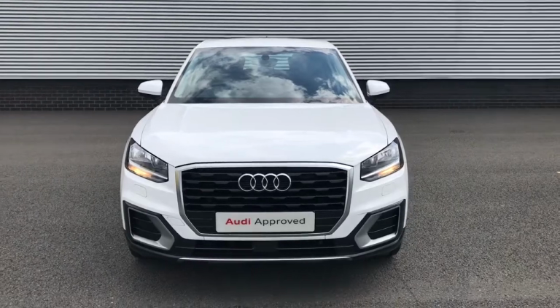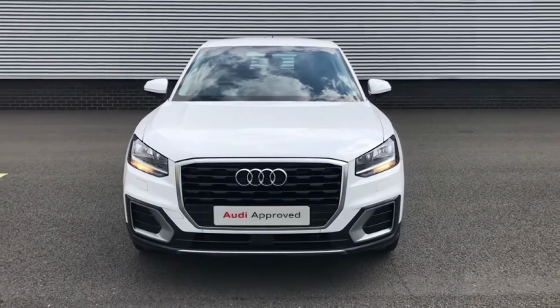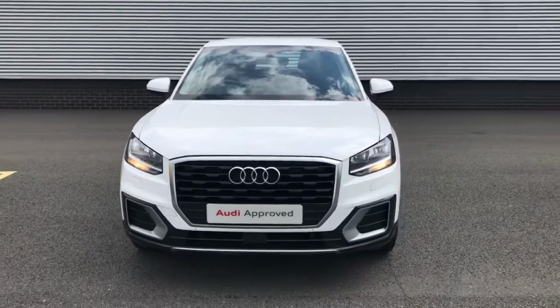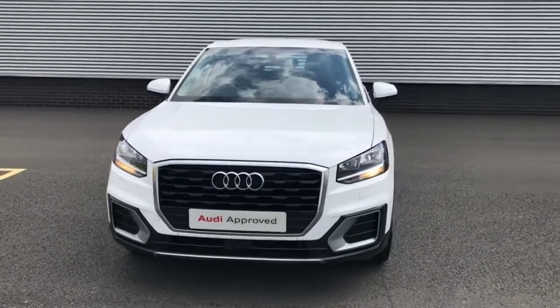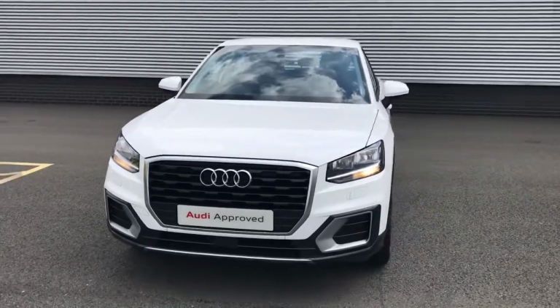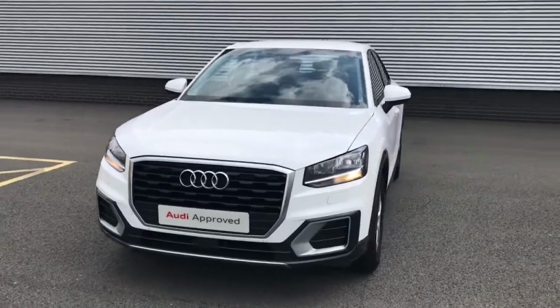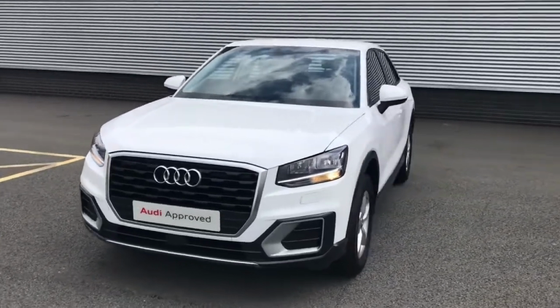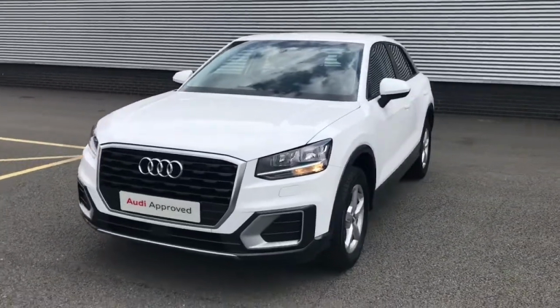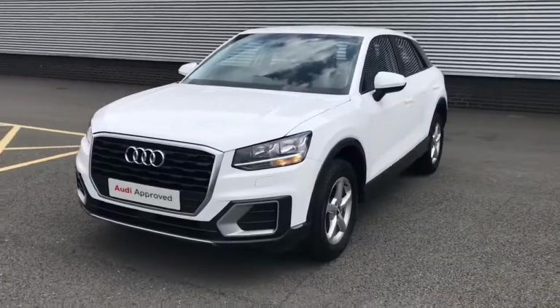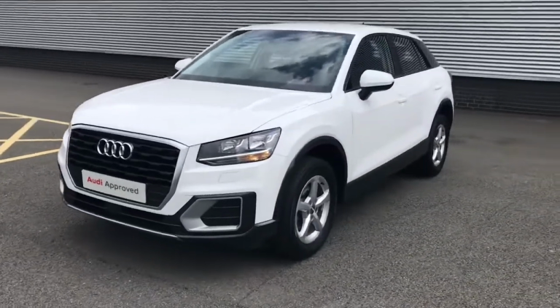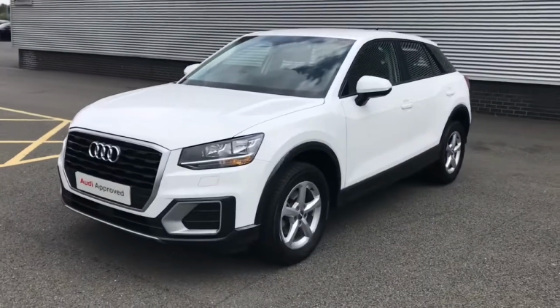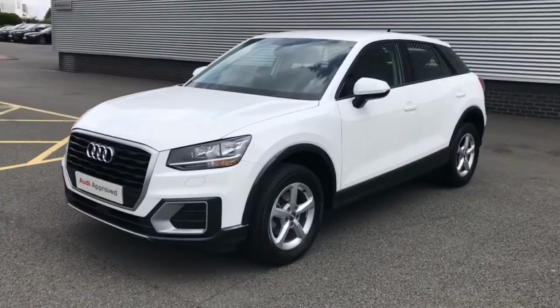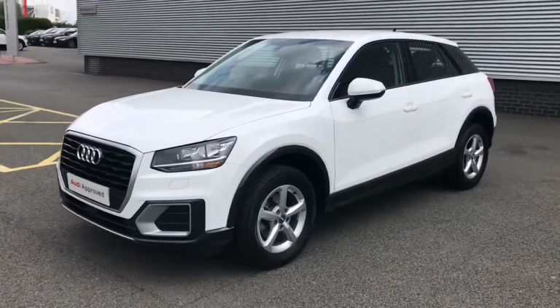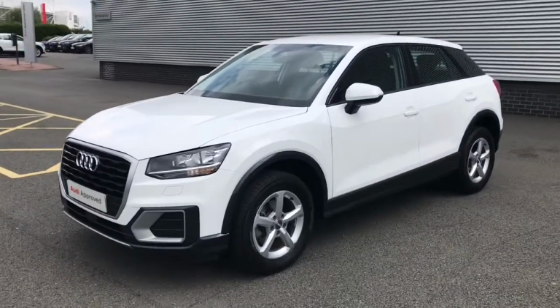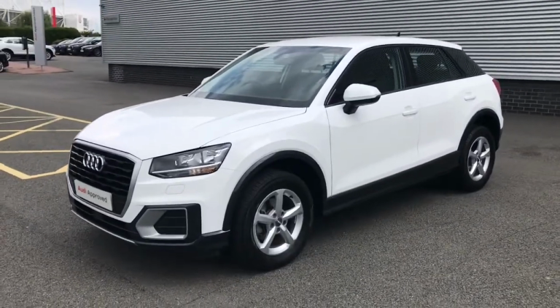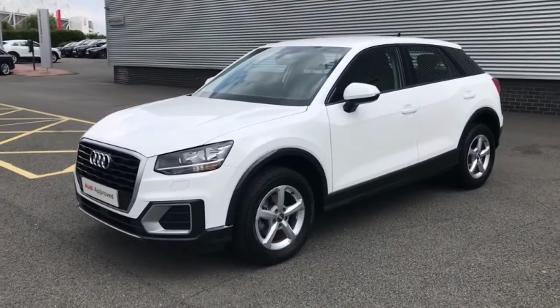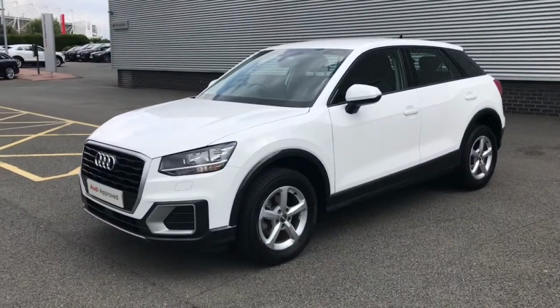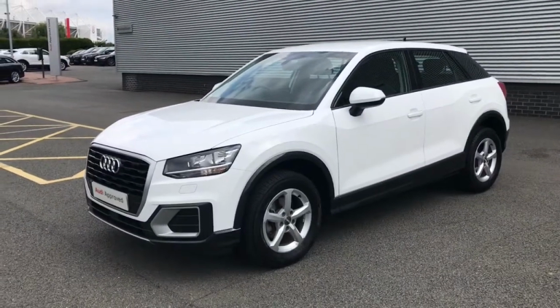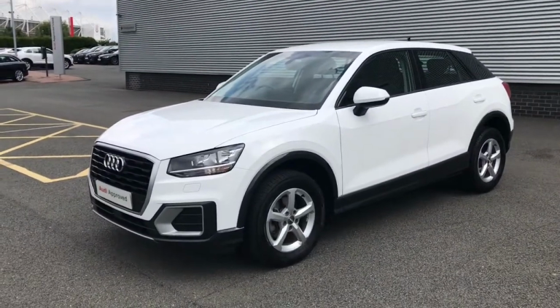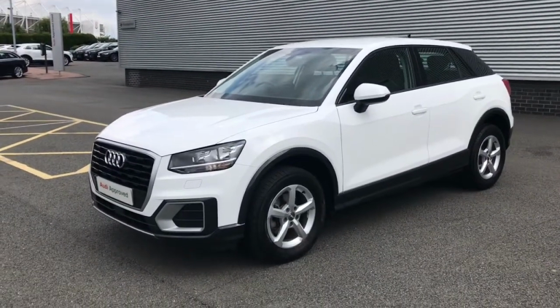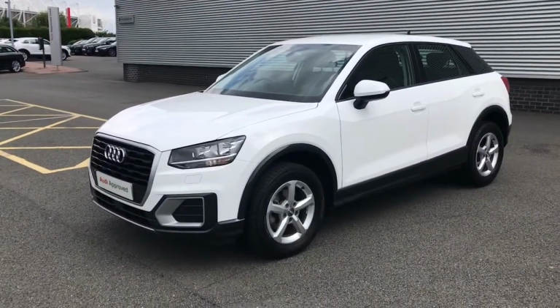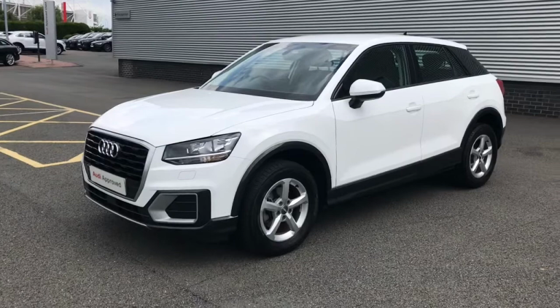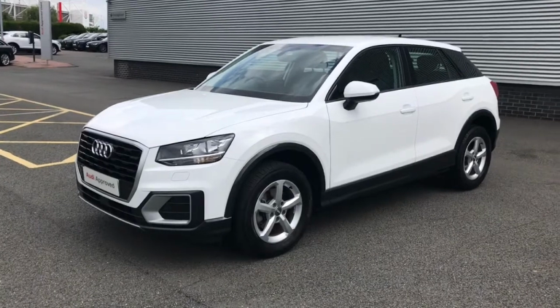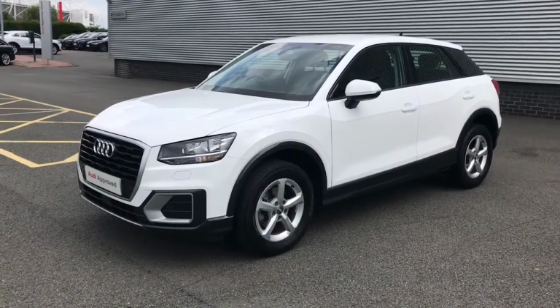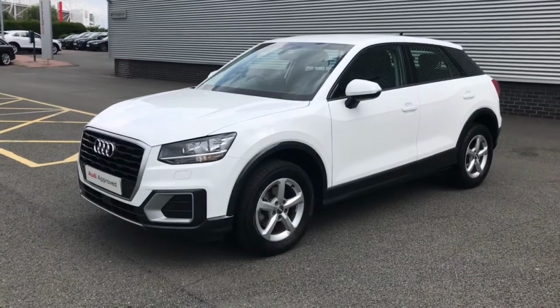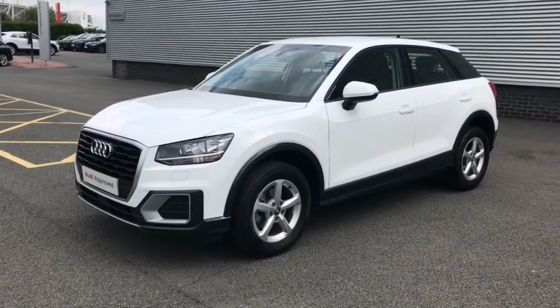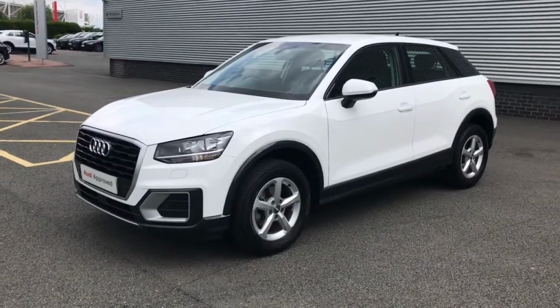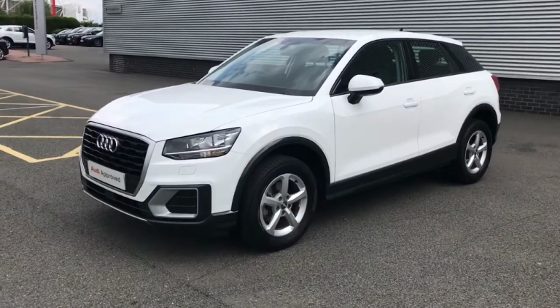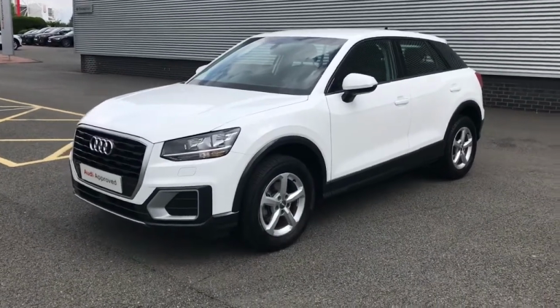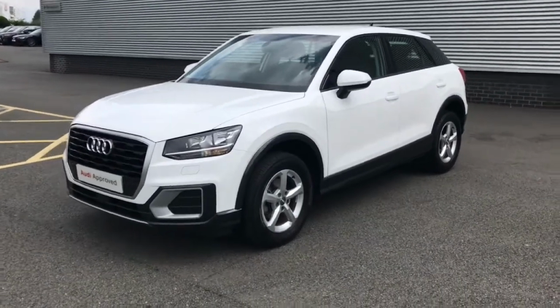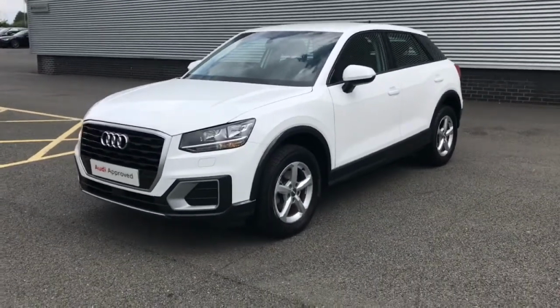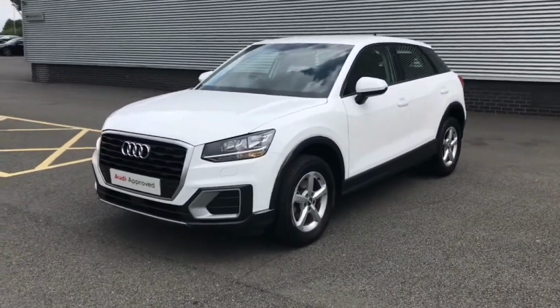Hello and welcome to Stoke Audi. Today I'll be walking you around this Audi Q2 Technic that's currently in stock here on site. For more information please give the team a call on 01782 488 205.